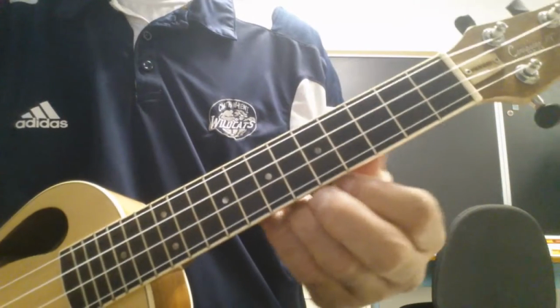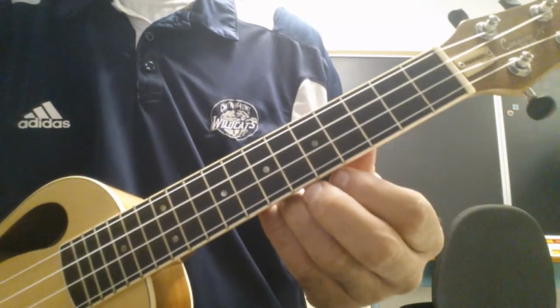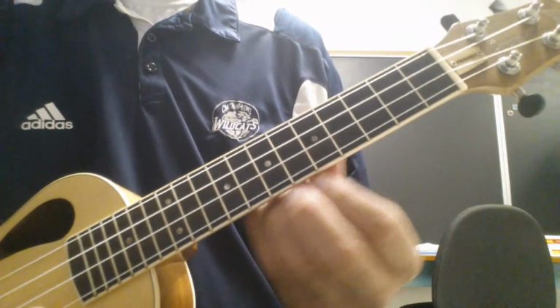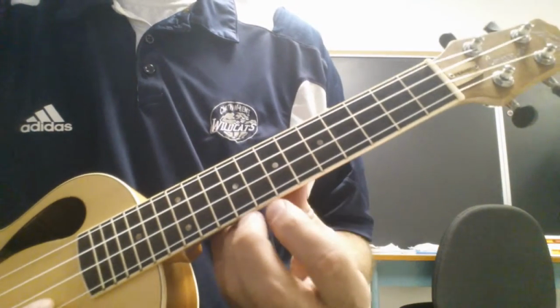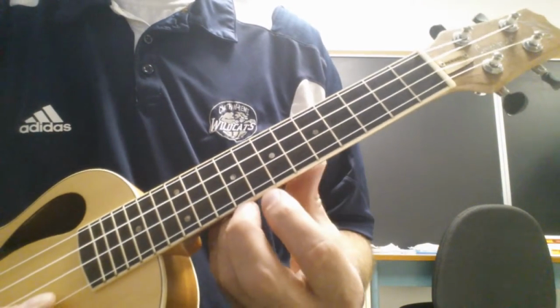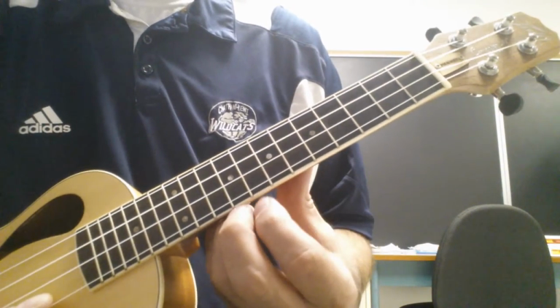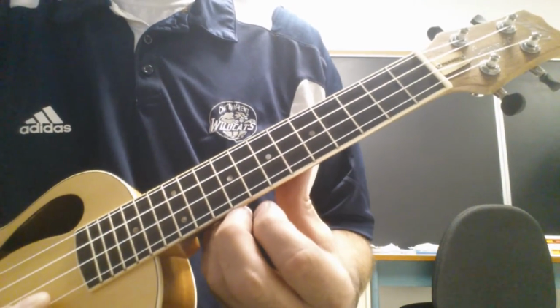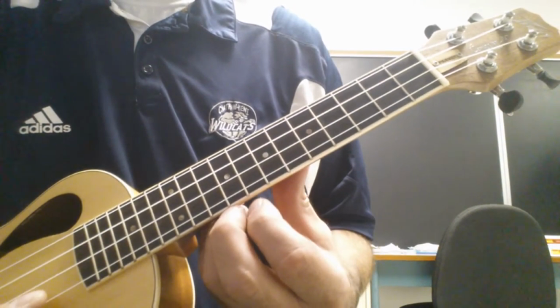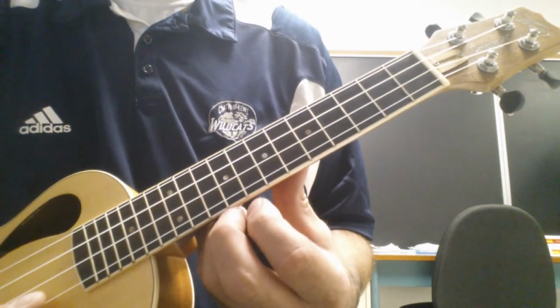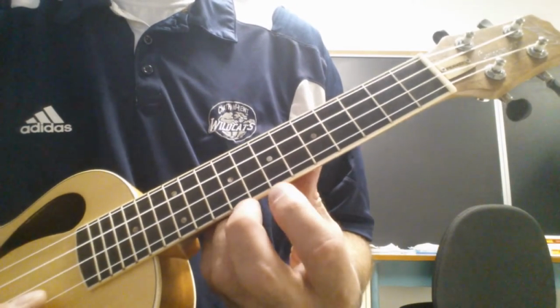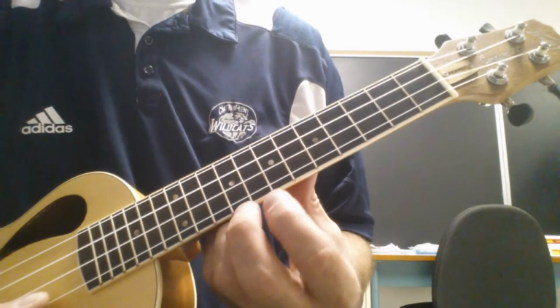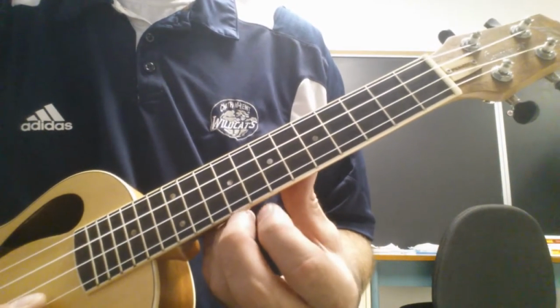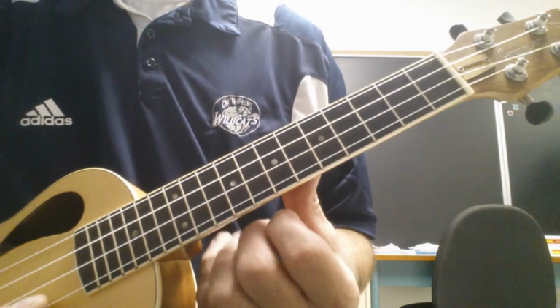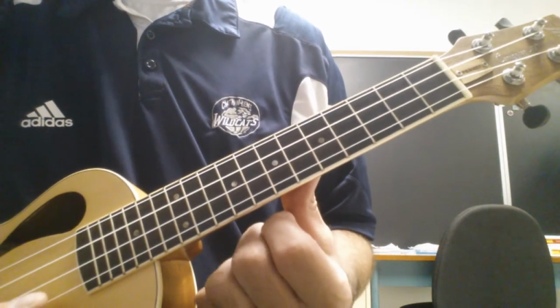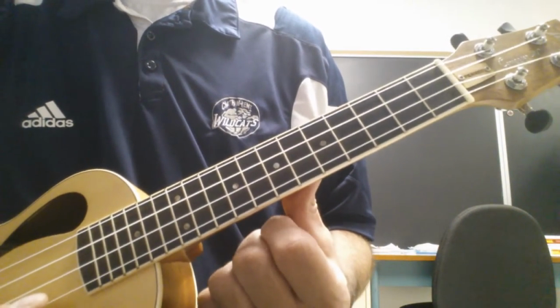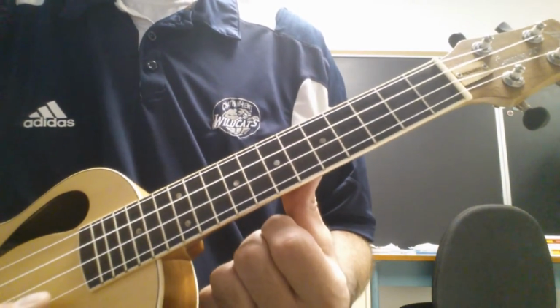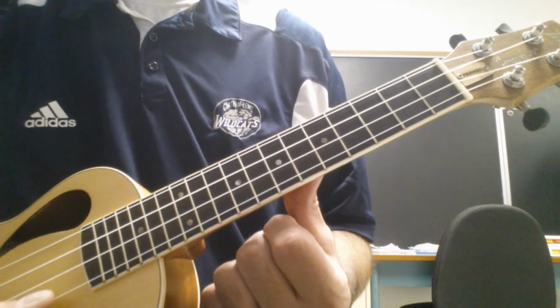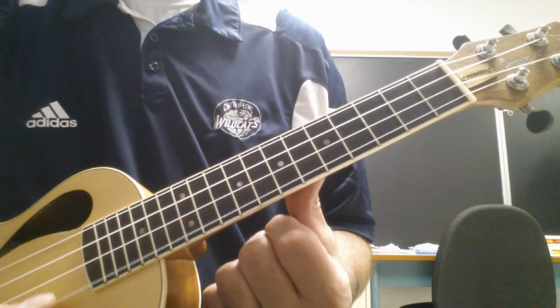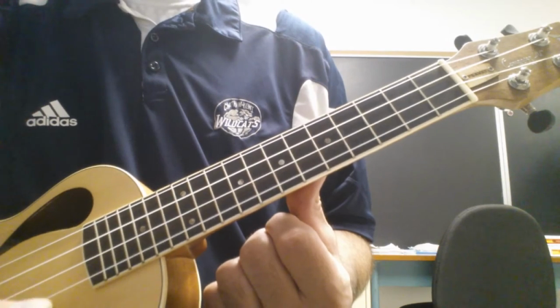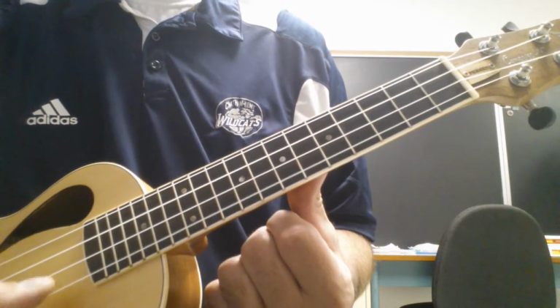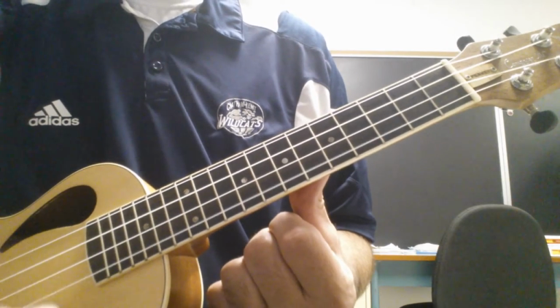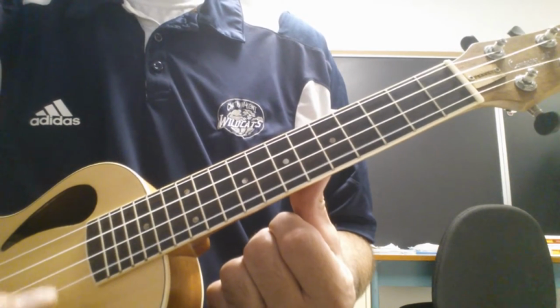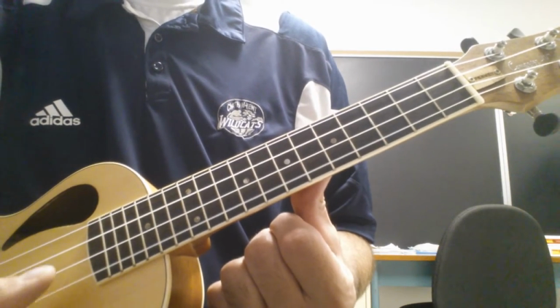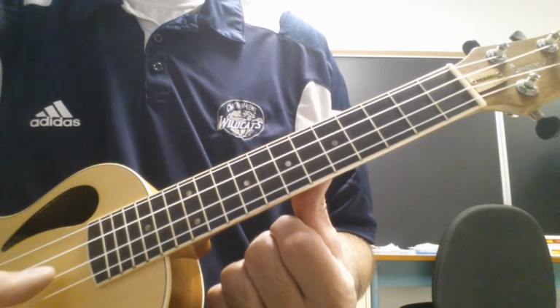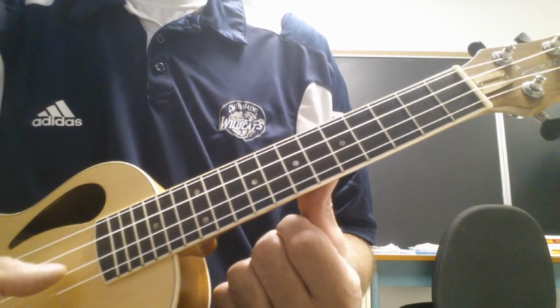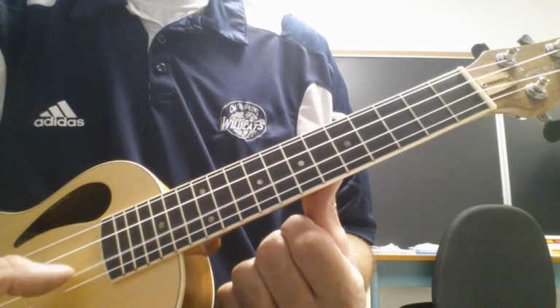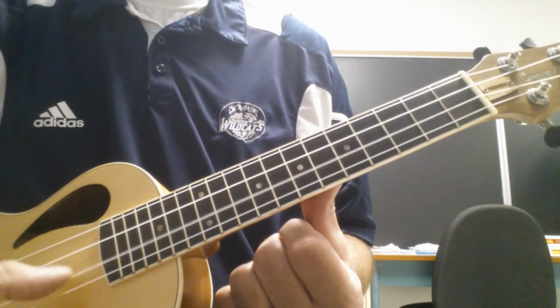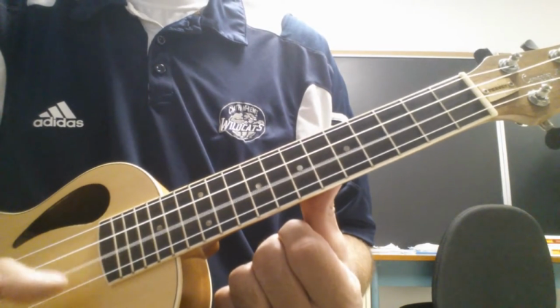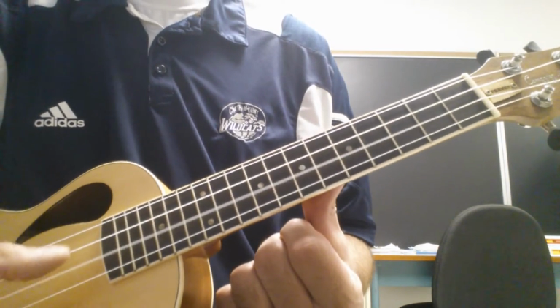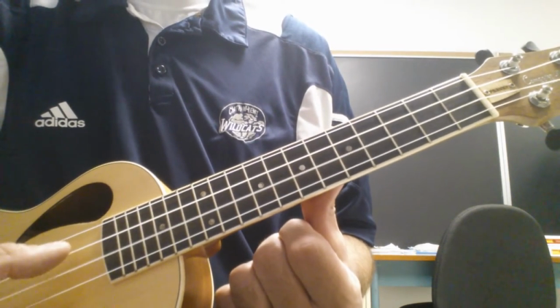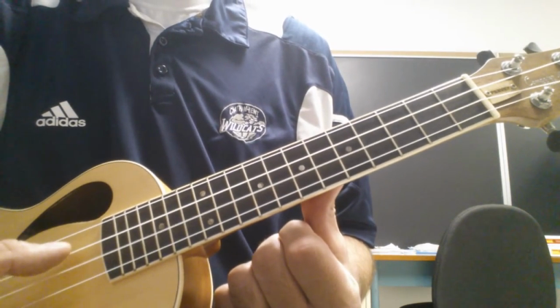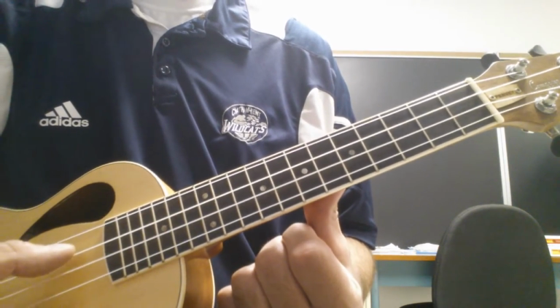Hi everyone, here's the melody for Pachelbel's Canon. We're going to play it on the A string, the E string, and the C string.